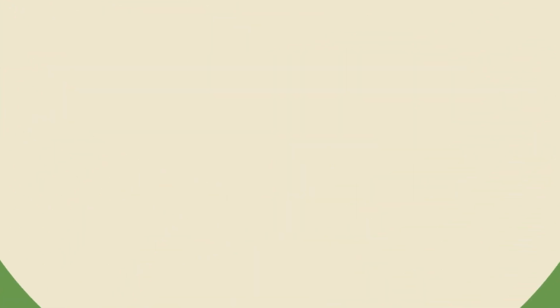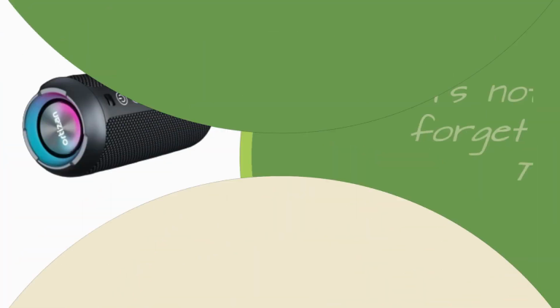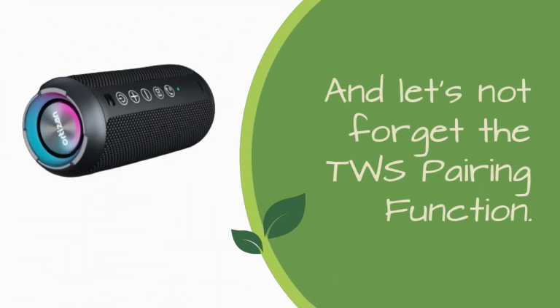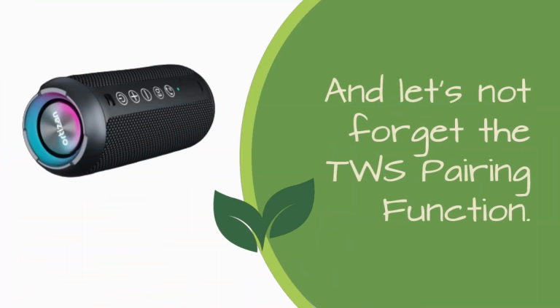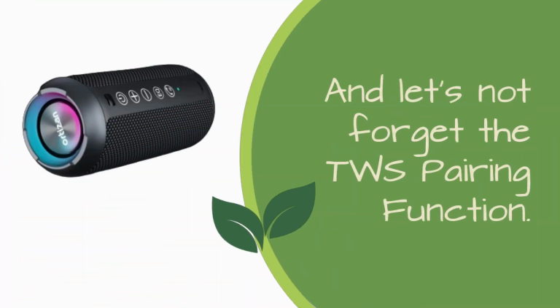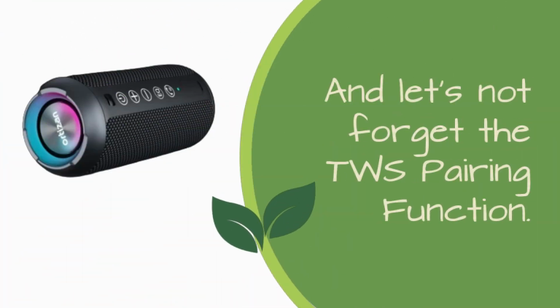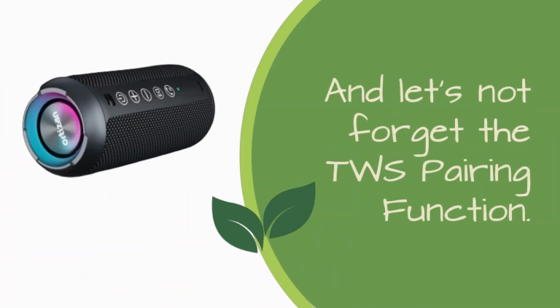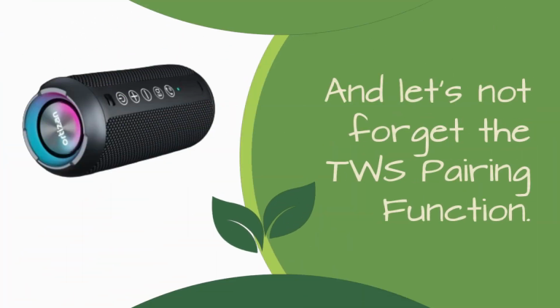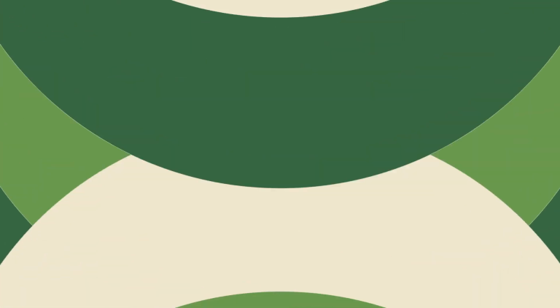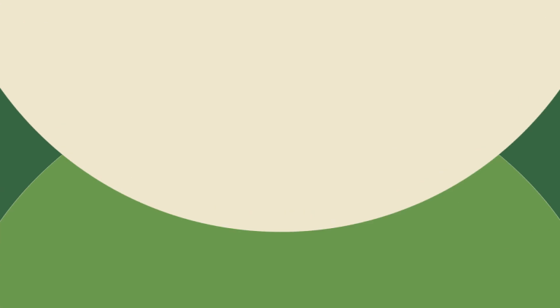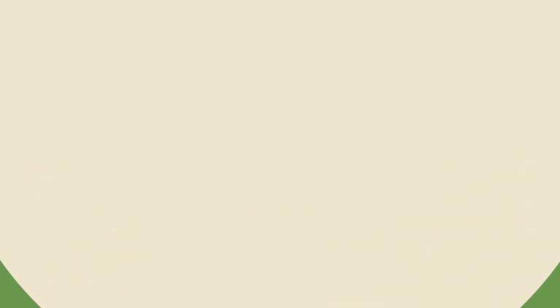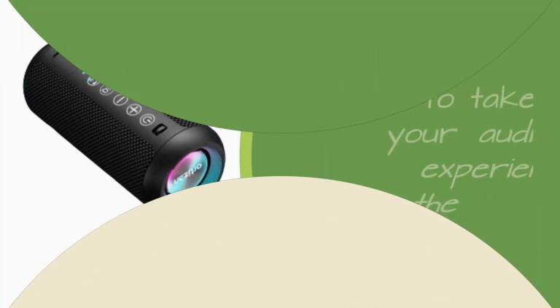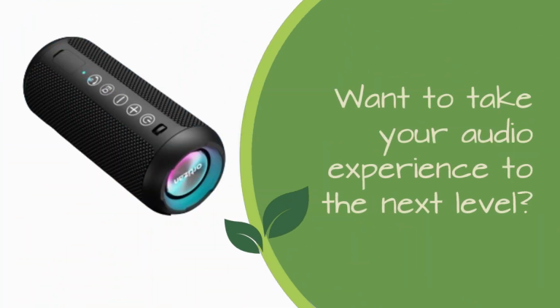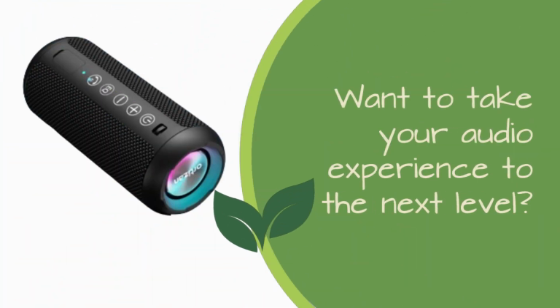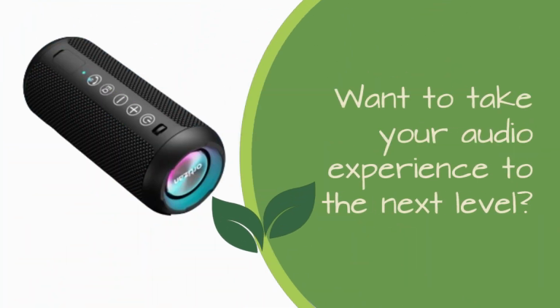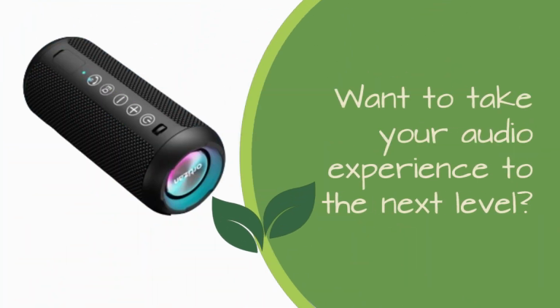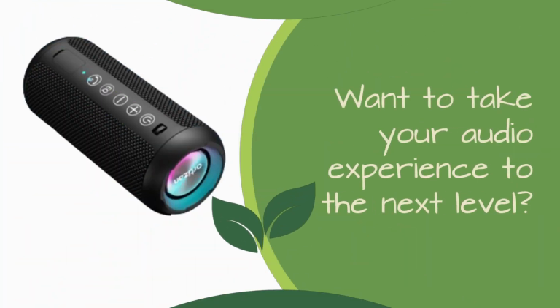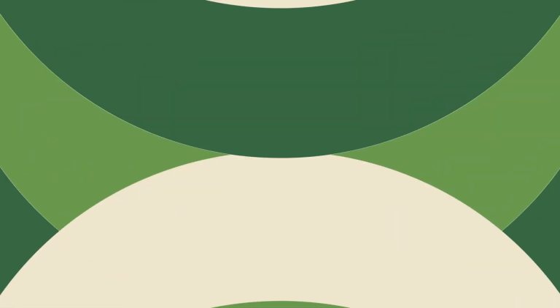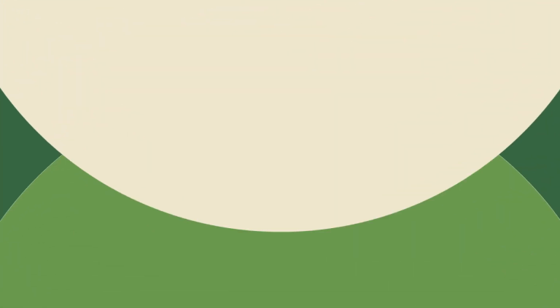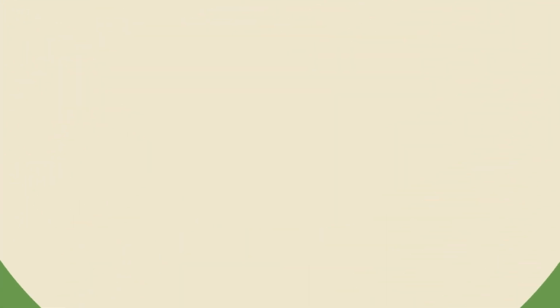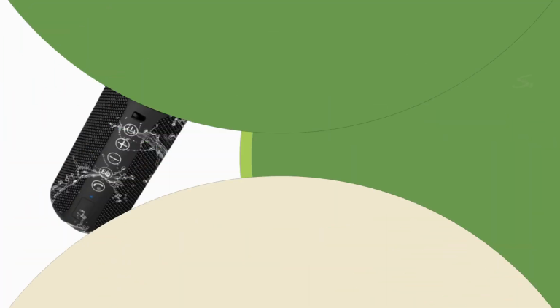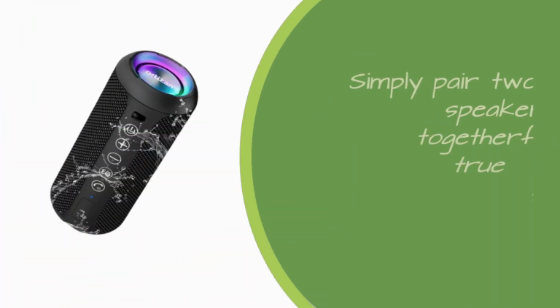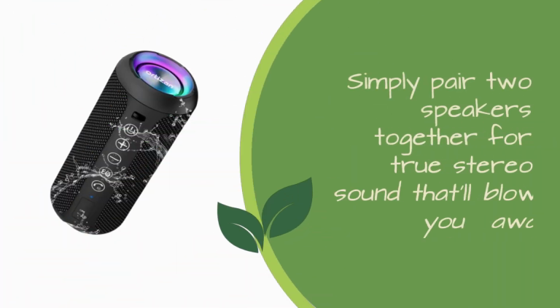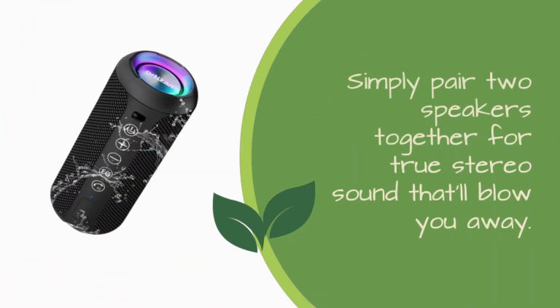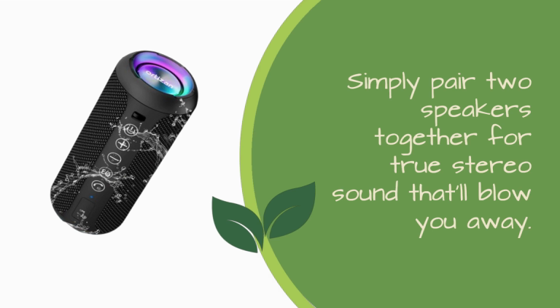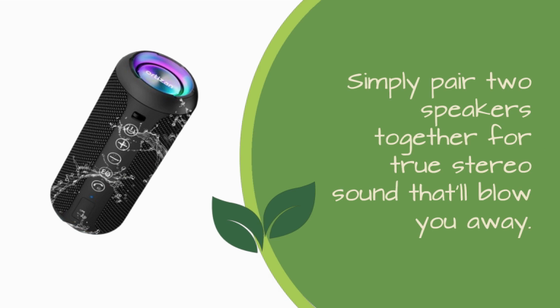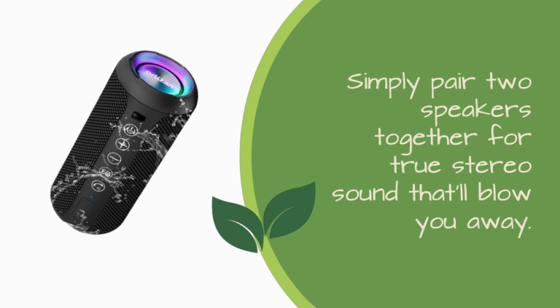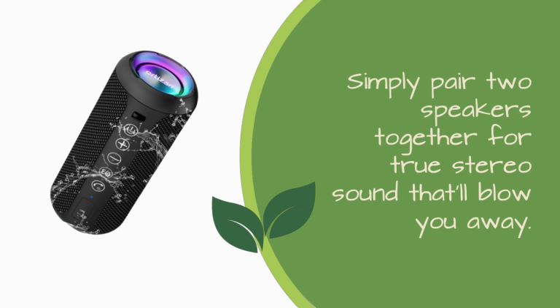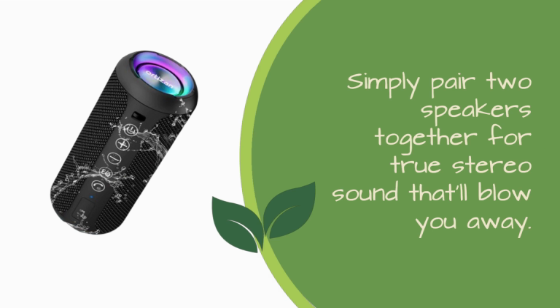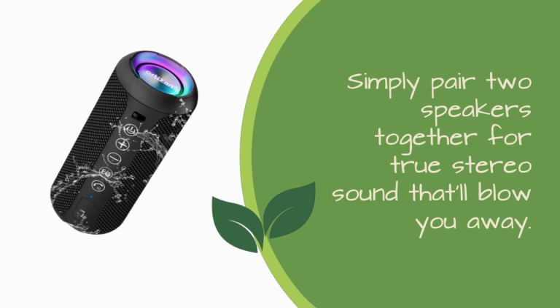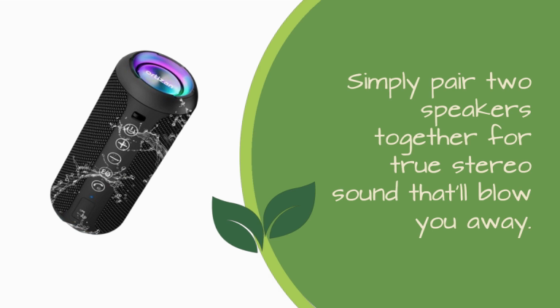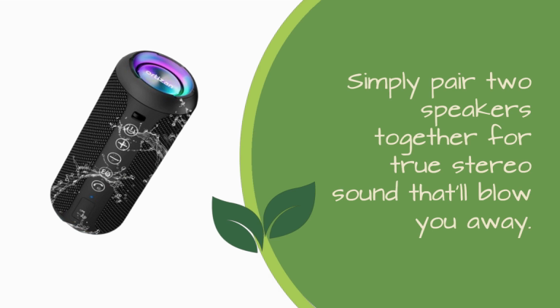And let's not forget the TWS pairing function. Want to take your audio experience to the next level? Simply pair two speakers together for true stereo sound that'll blow you away.